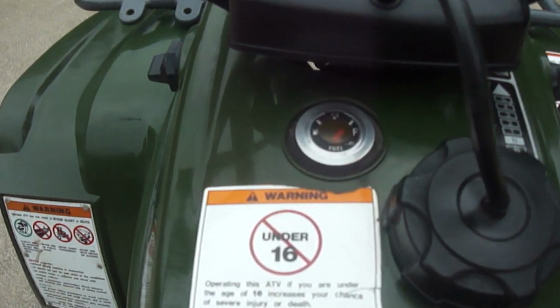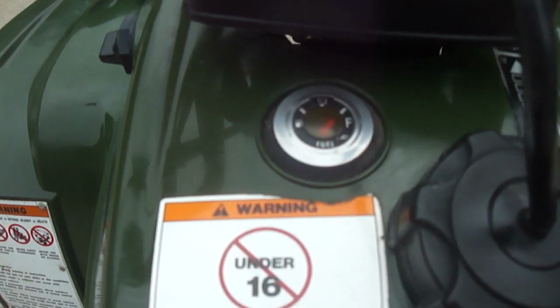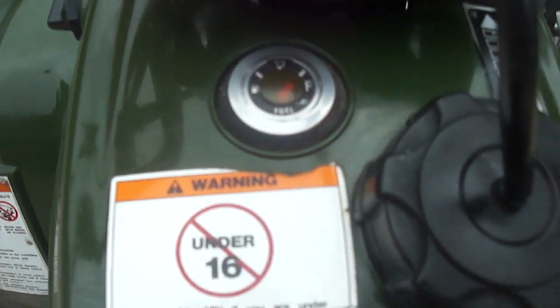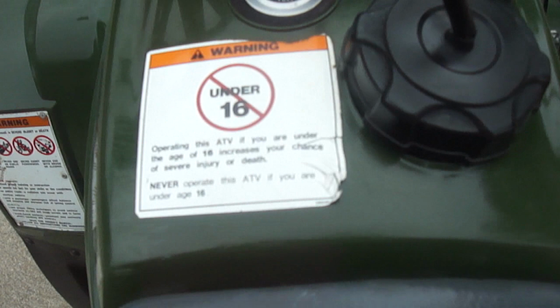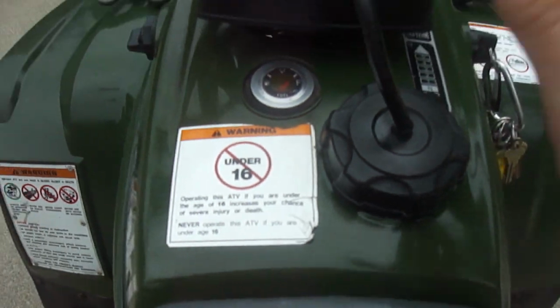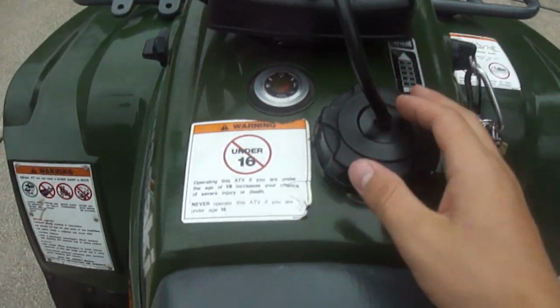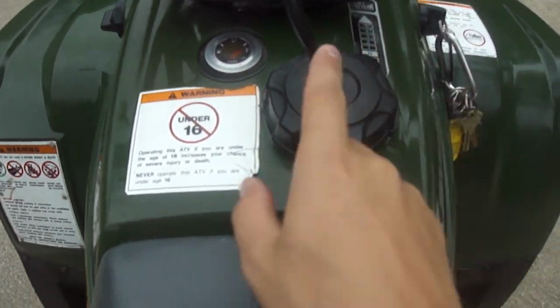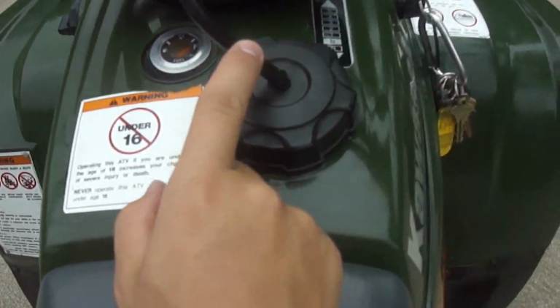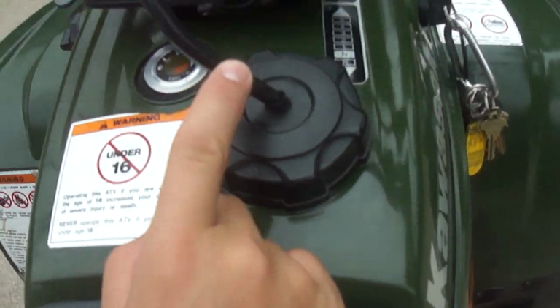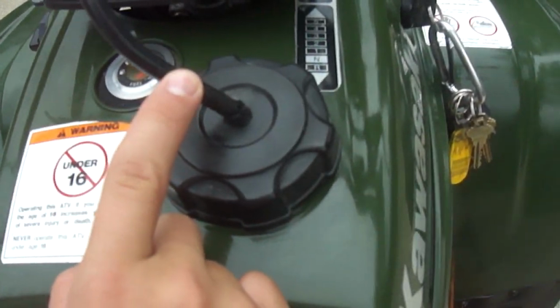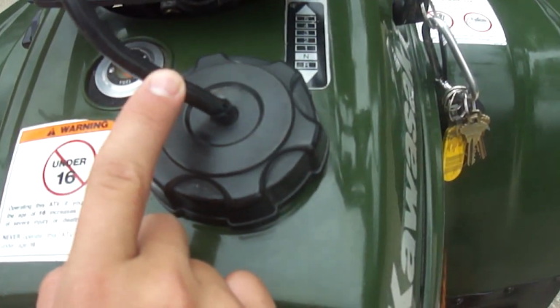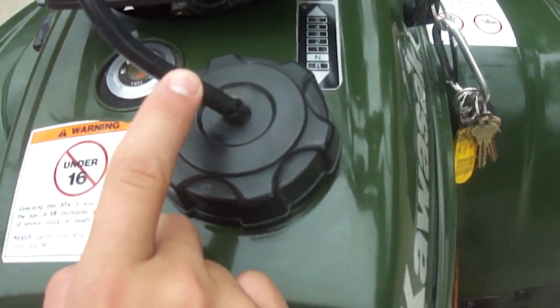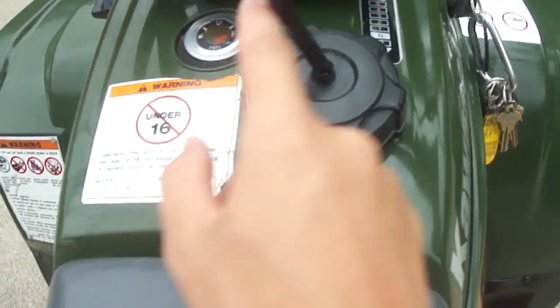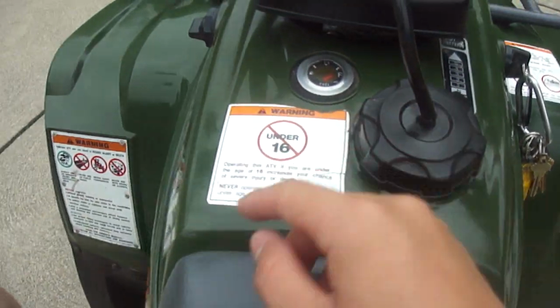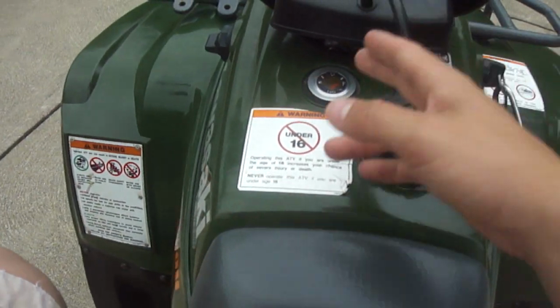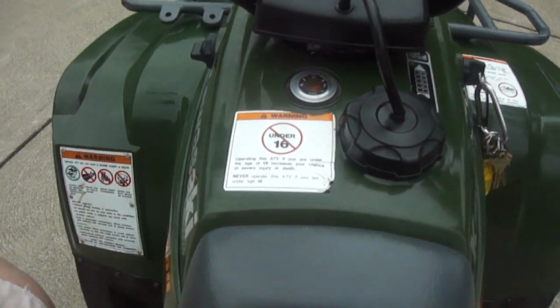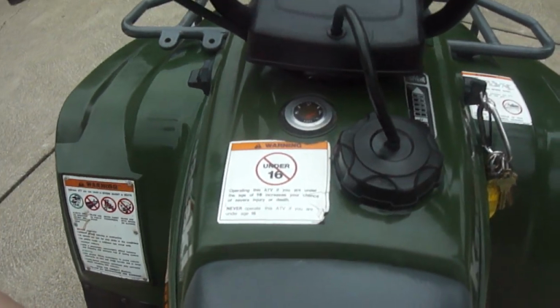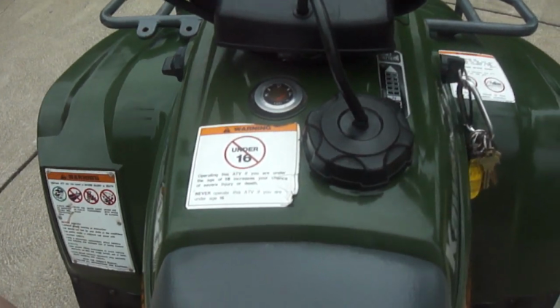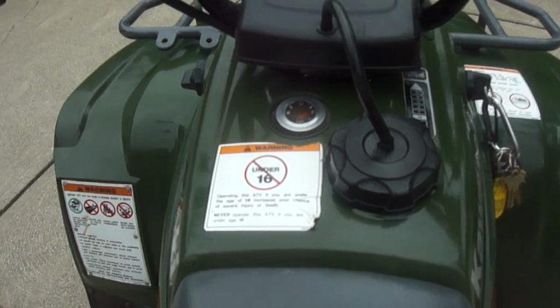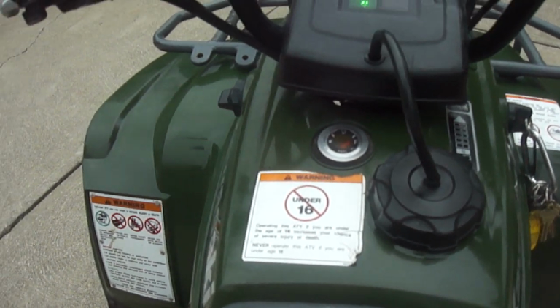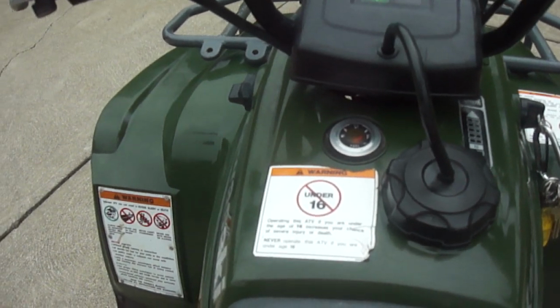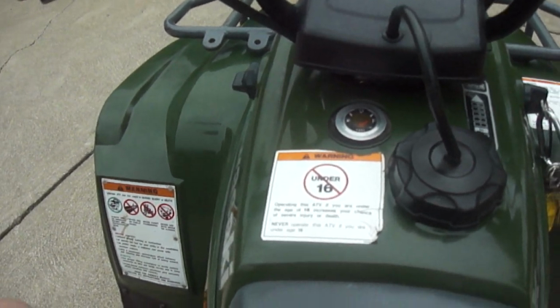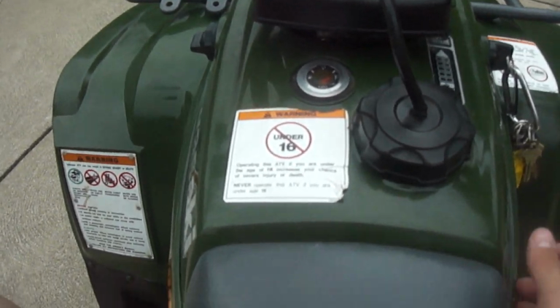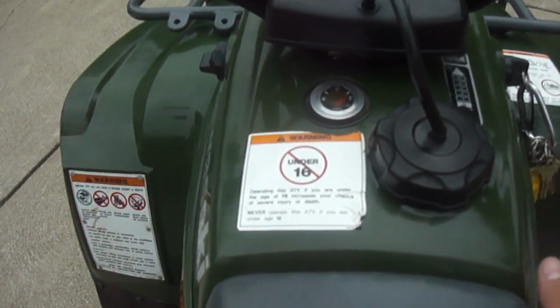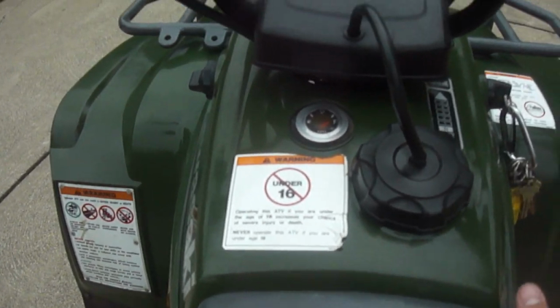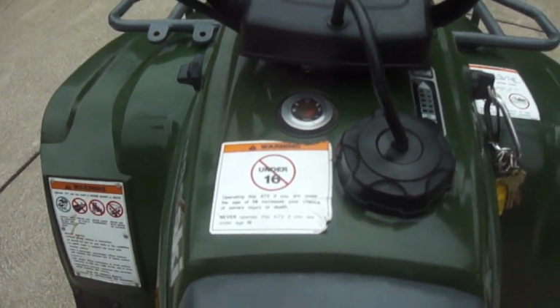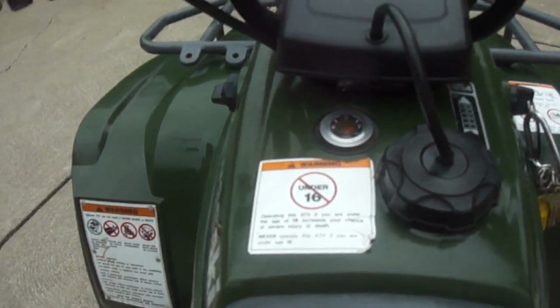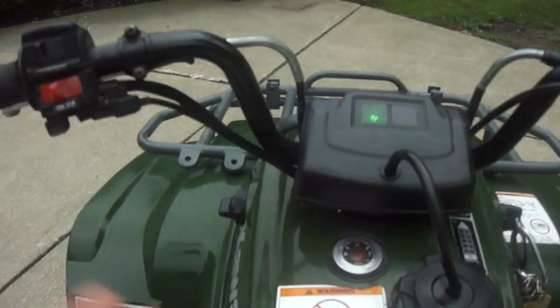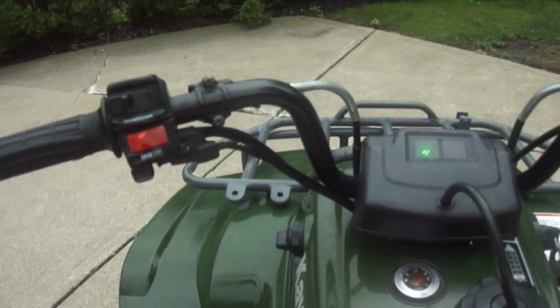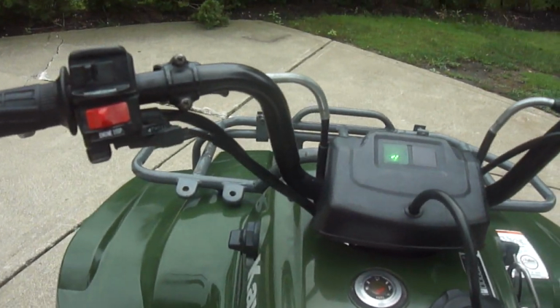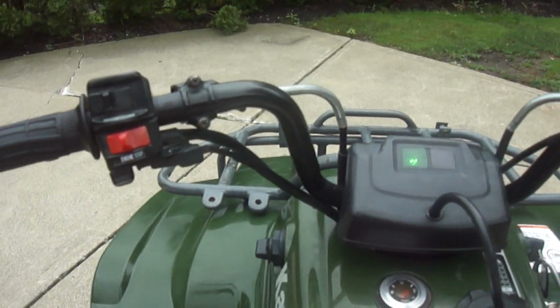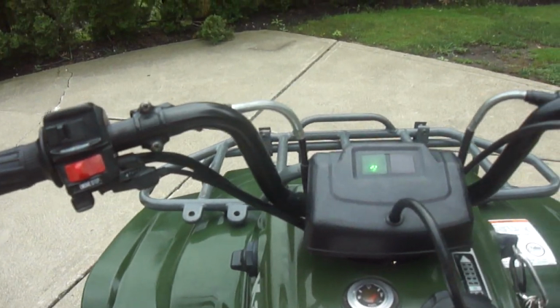There's your fuel gauge right there and your fuel cap. I need to get a new hose — there's a crack there, but they're really cheap on bikebandit.com. It's a good place to get parts for every model.